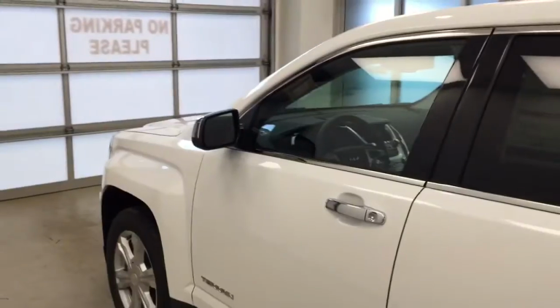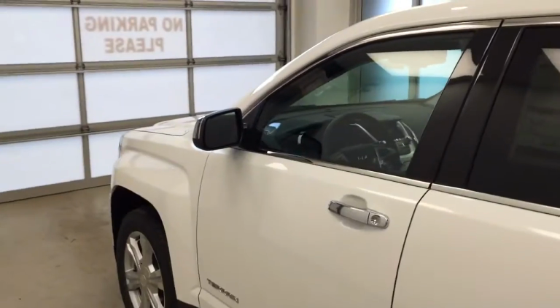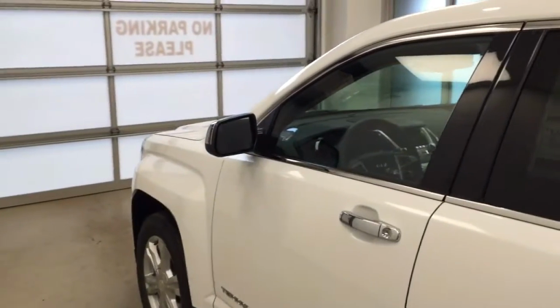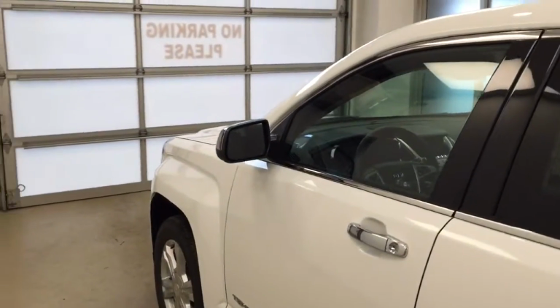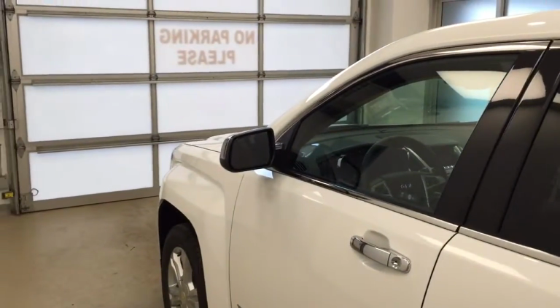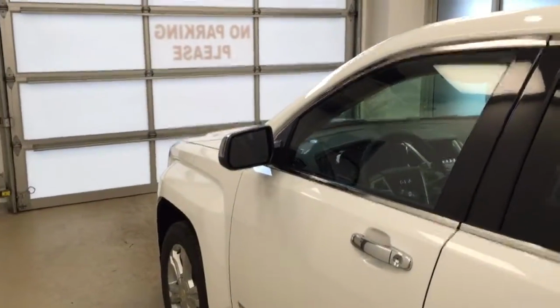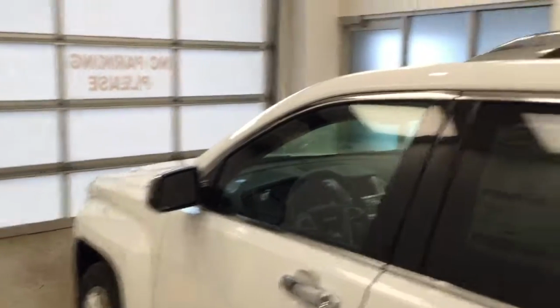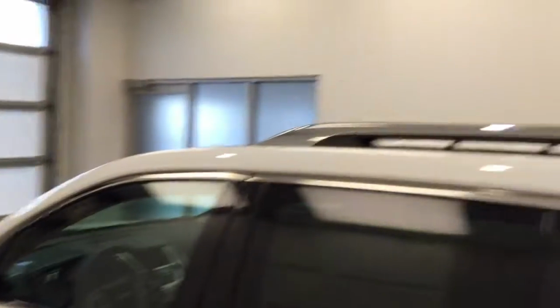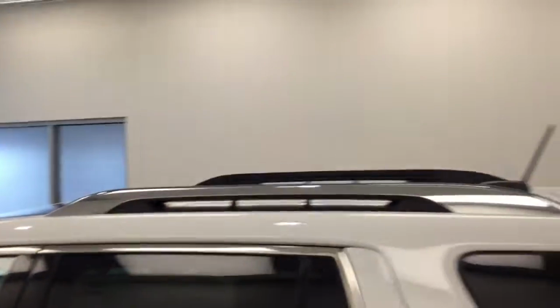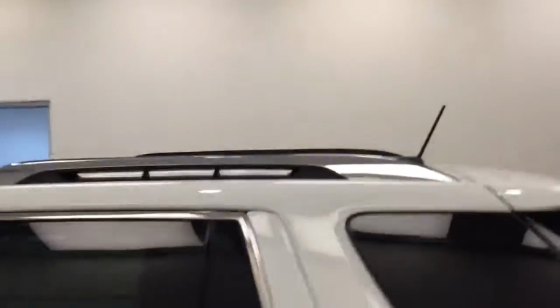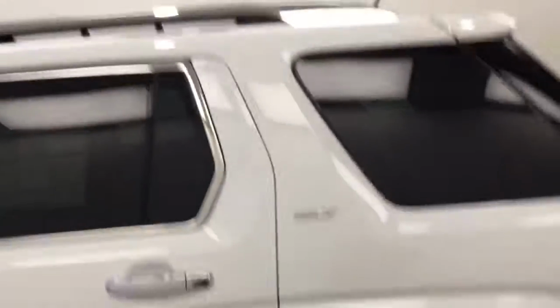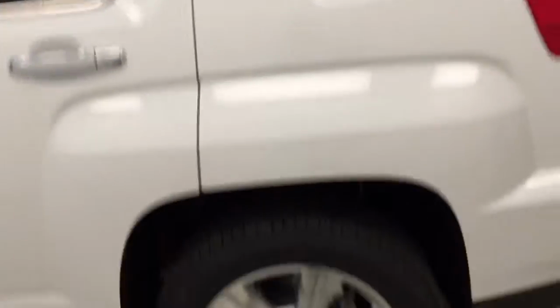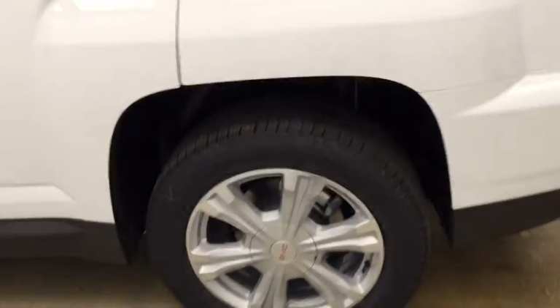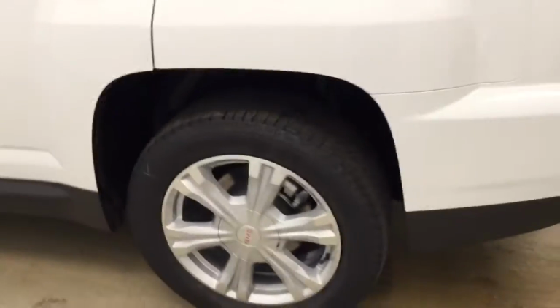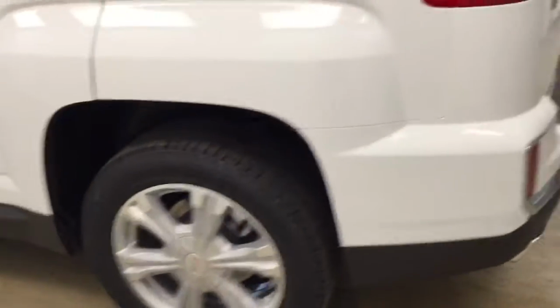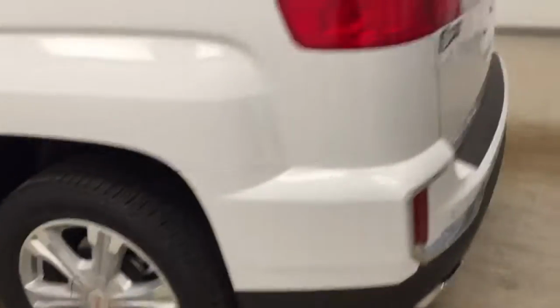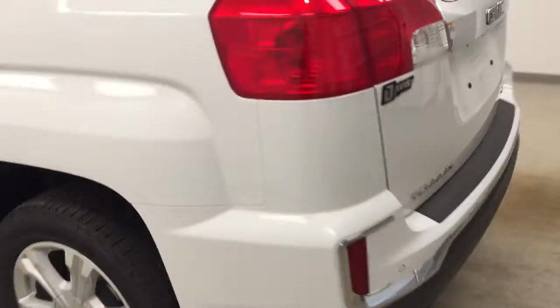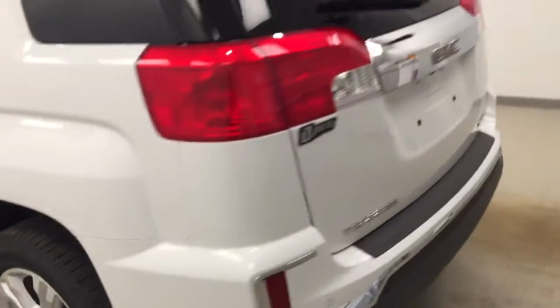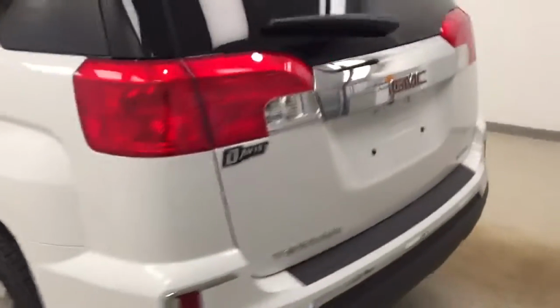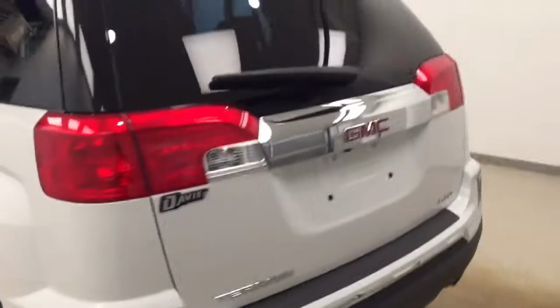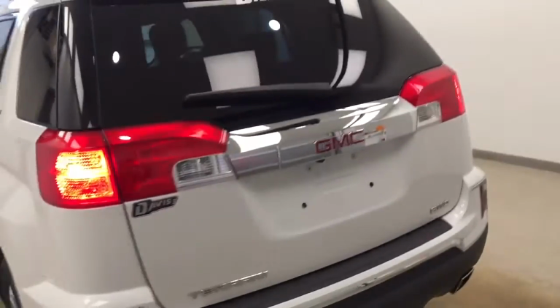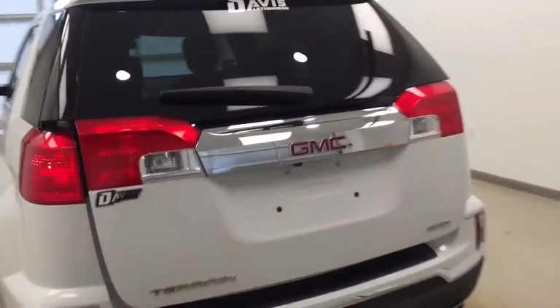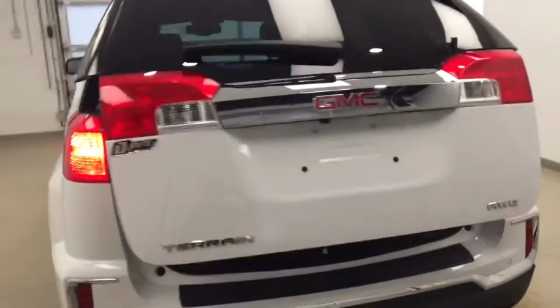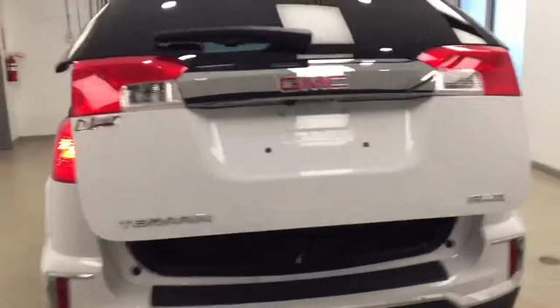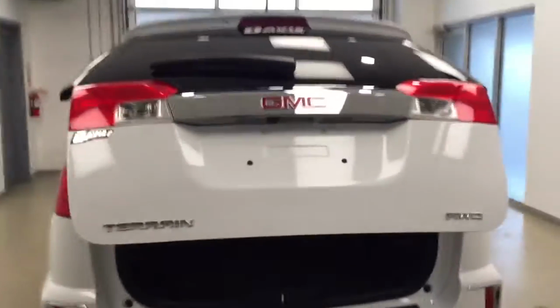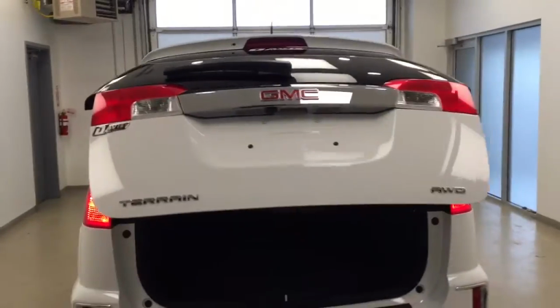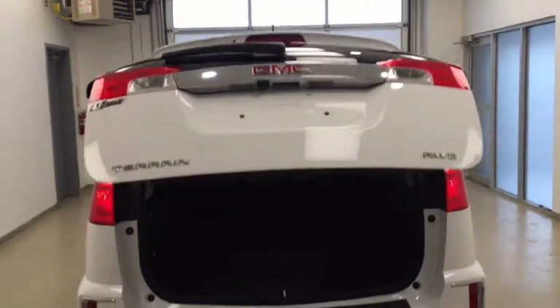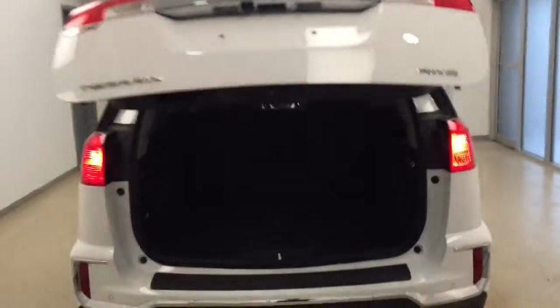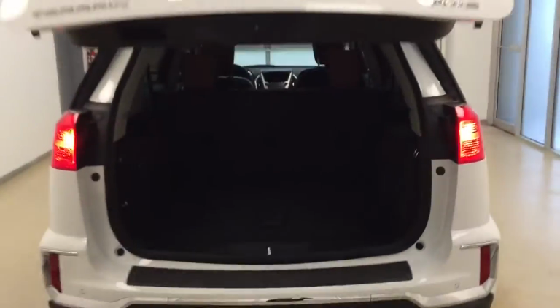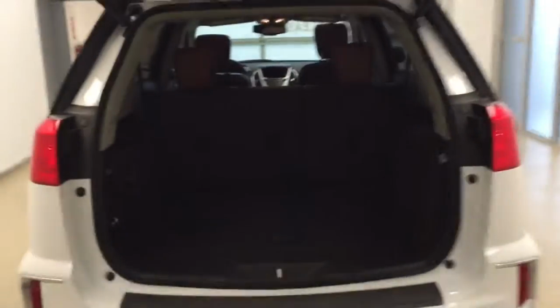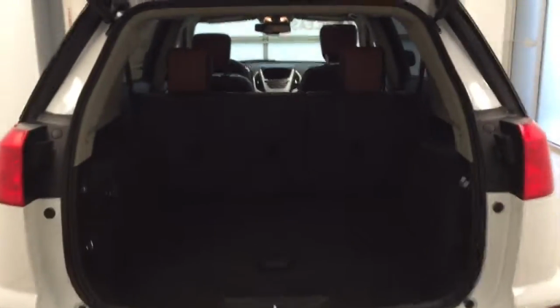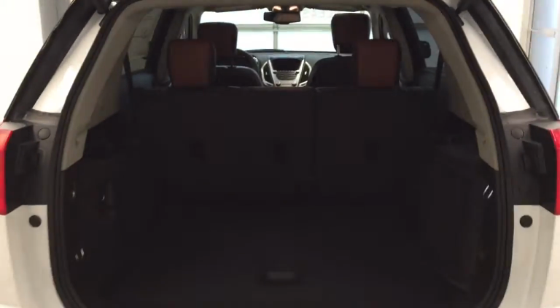This vehicle comes equipped with blind spot assist and heated mirrors, roof rack, 18-inch alloy rims, rear parking assist, backup camera, remote trunk release, power hatch, and a lot more cargo space.